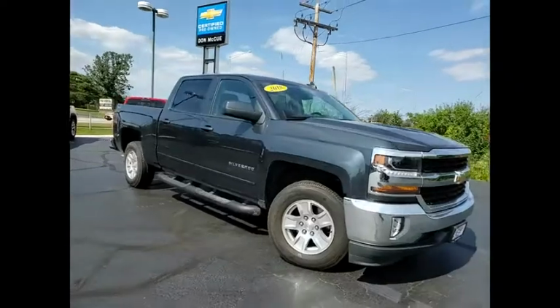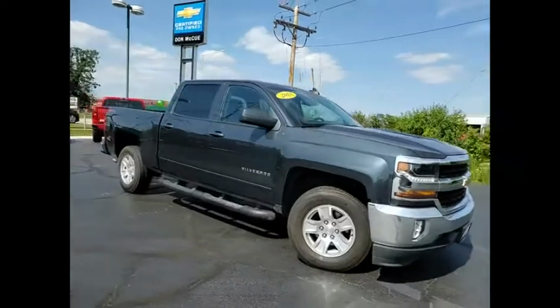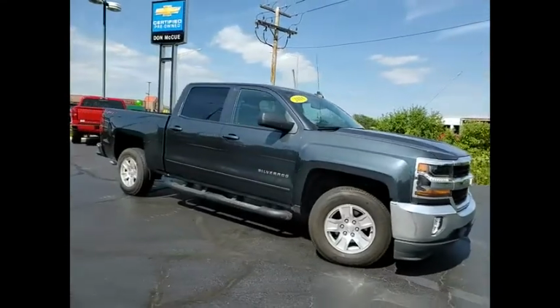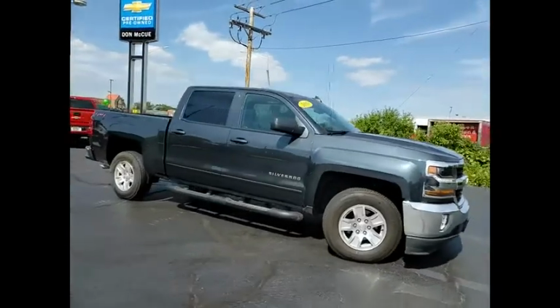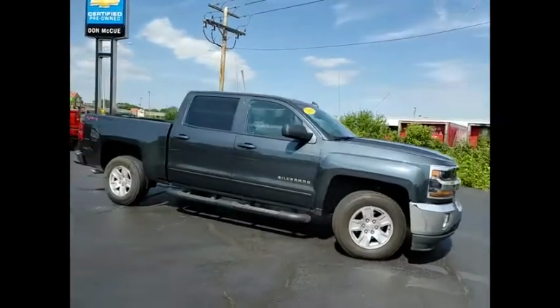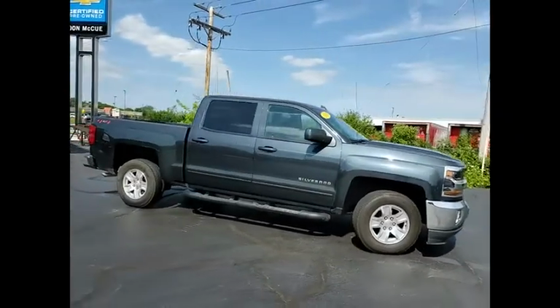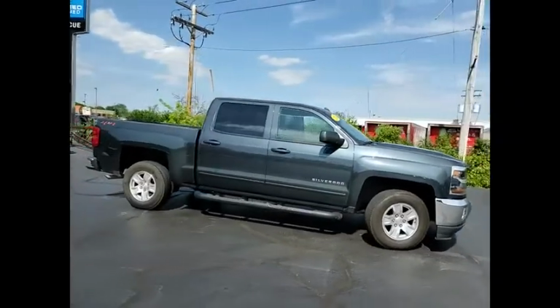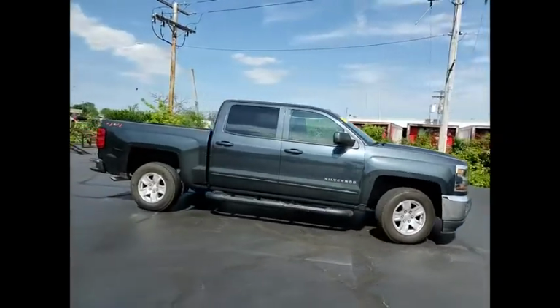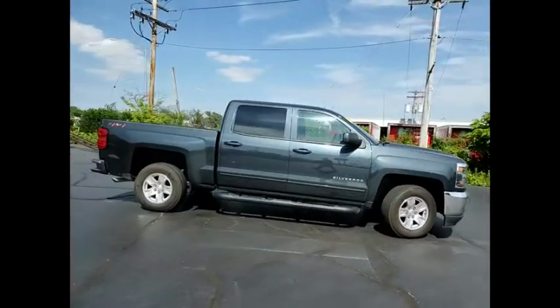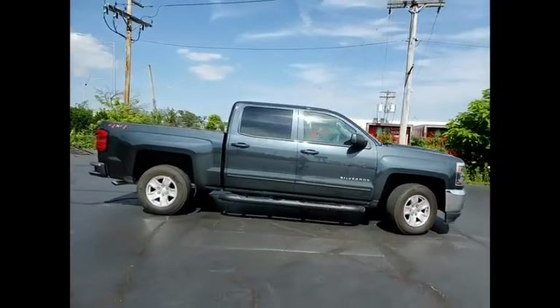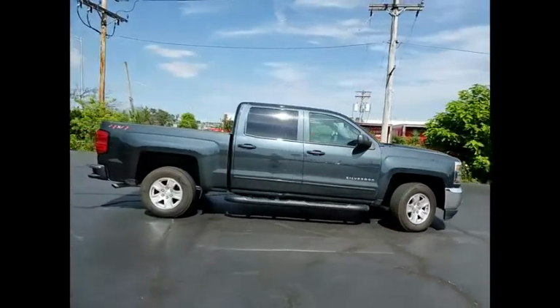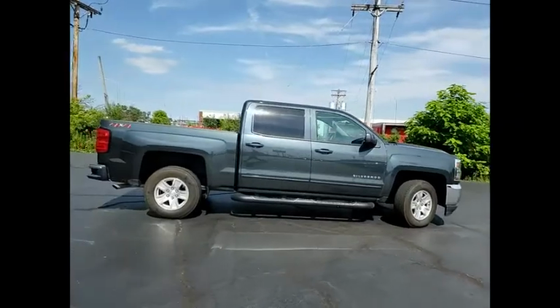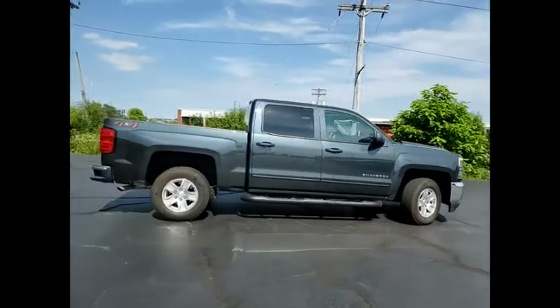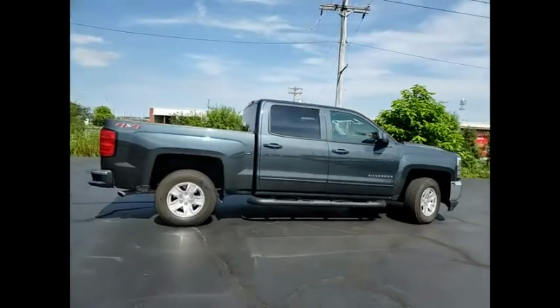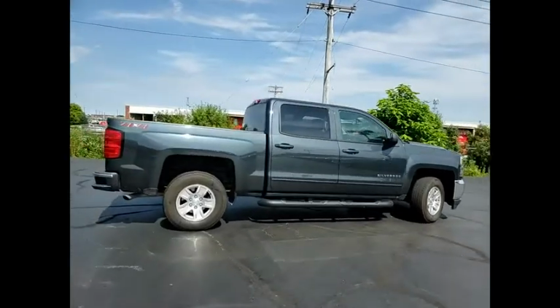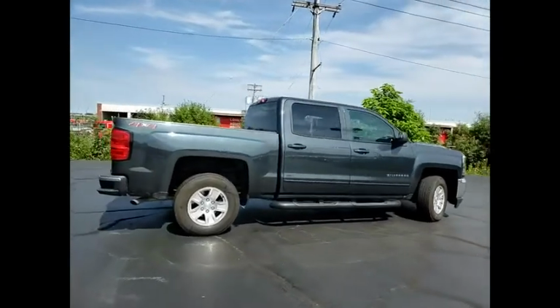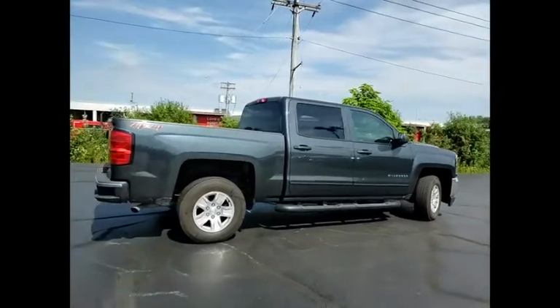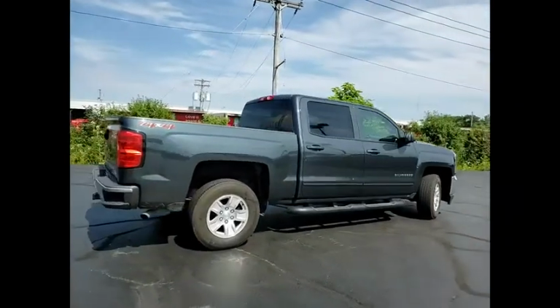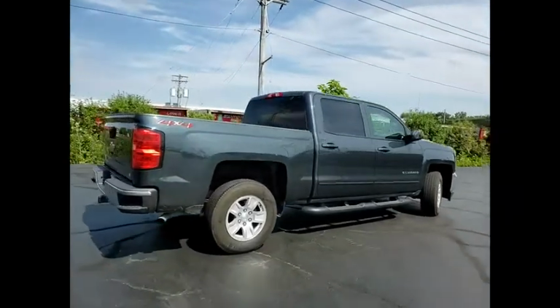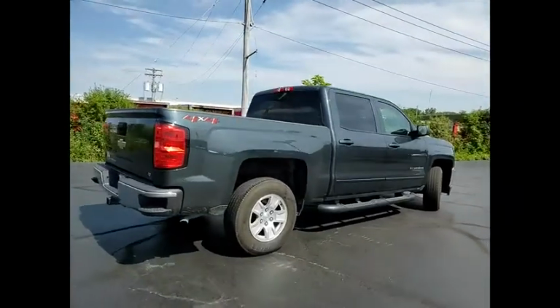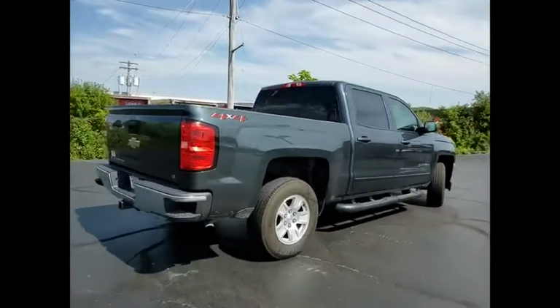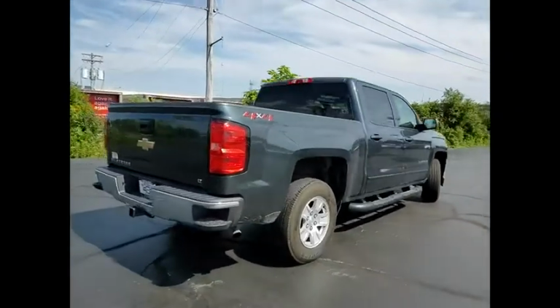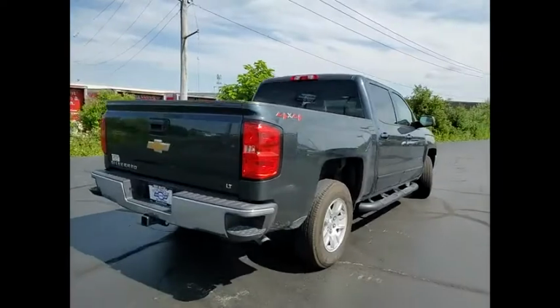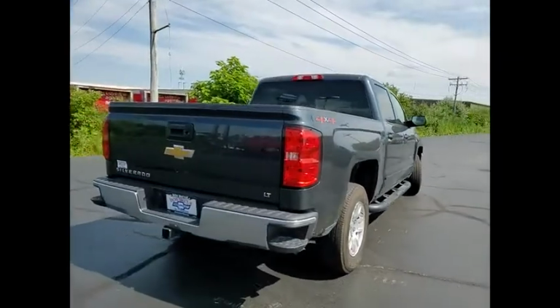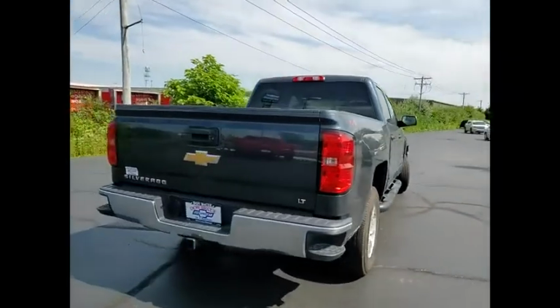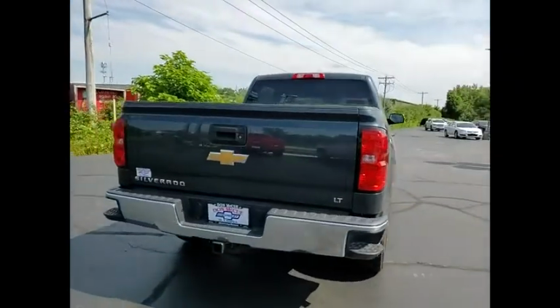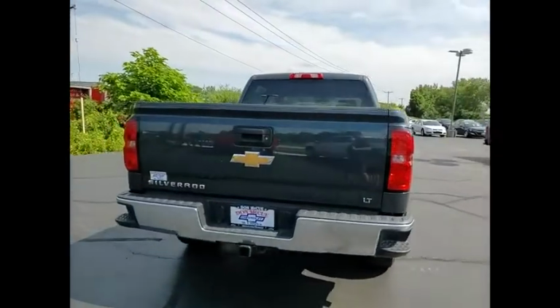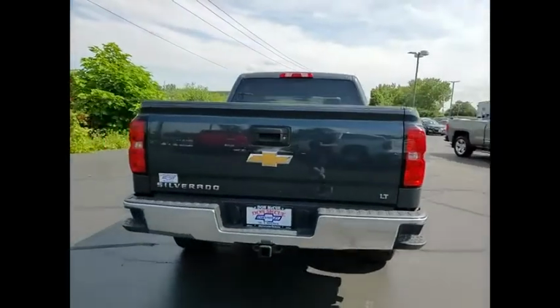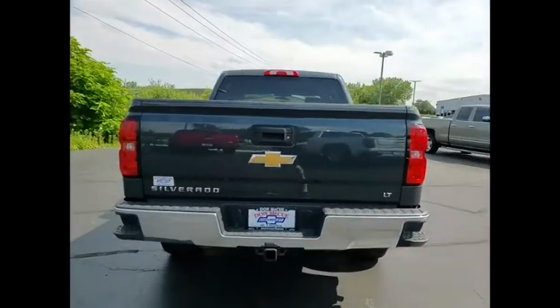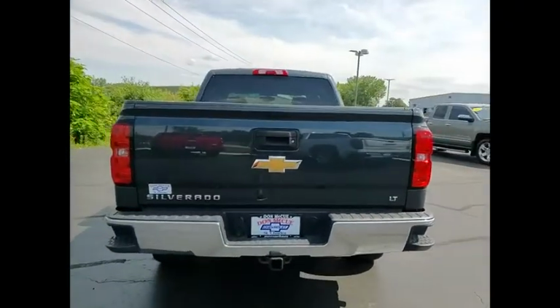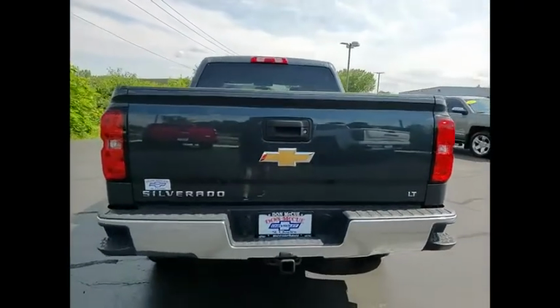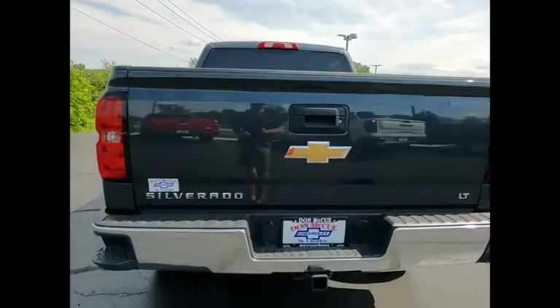Make a great choice today with the 2018 Silverado 1500. The Chevy Silverado 1500 has the lowest cost of ownership of any full-size pickup. This vehicle has less than 30,000 miles.